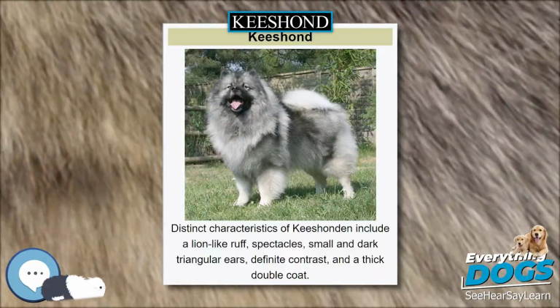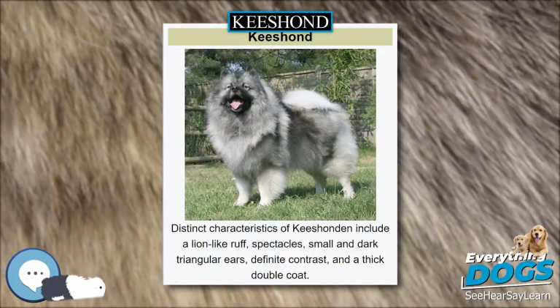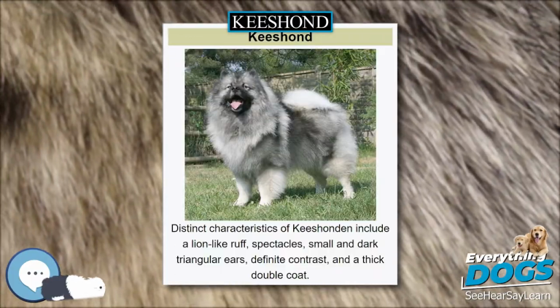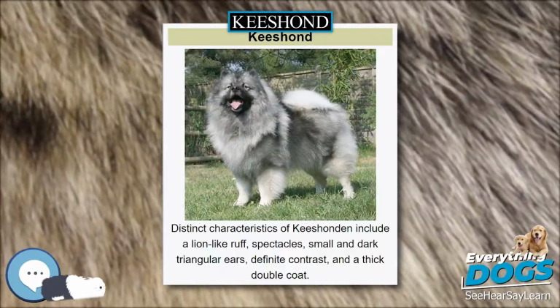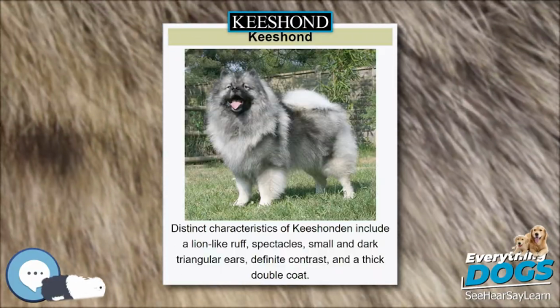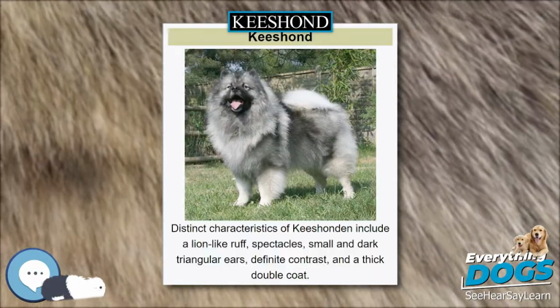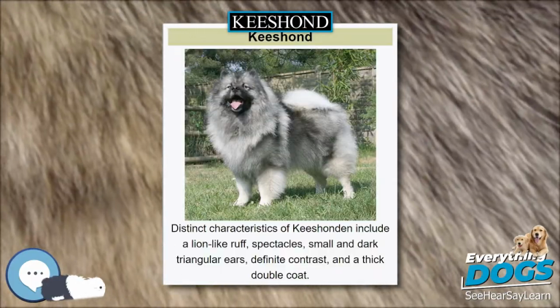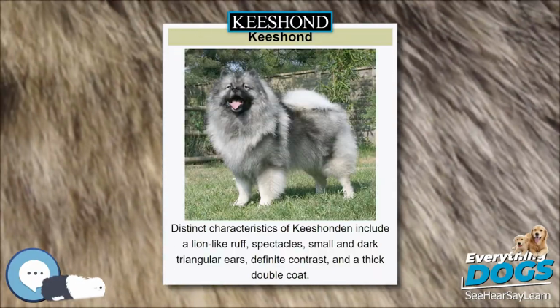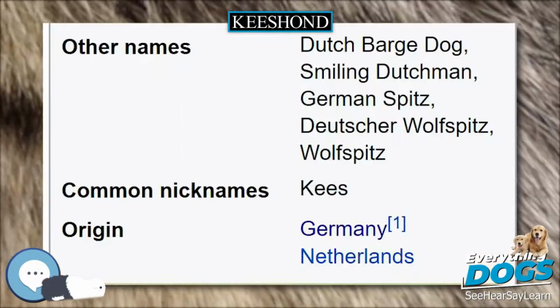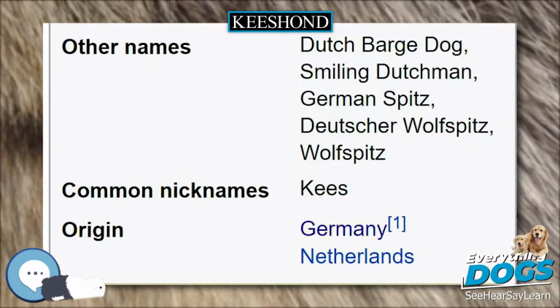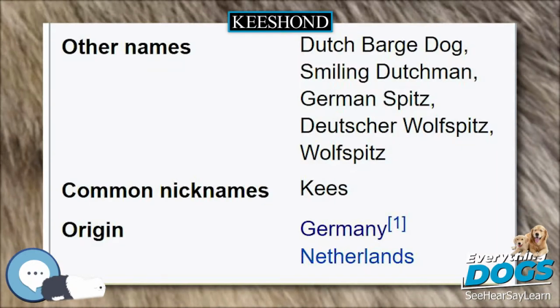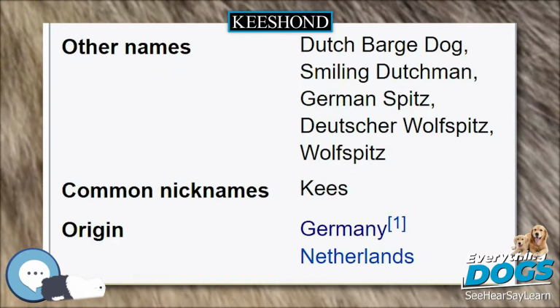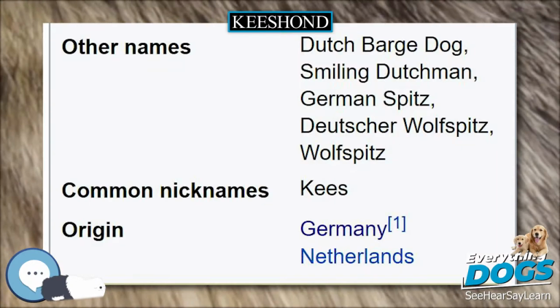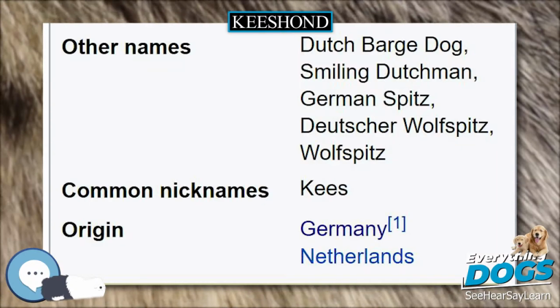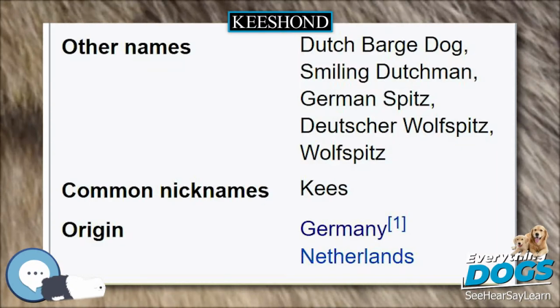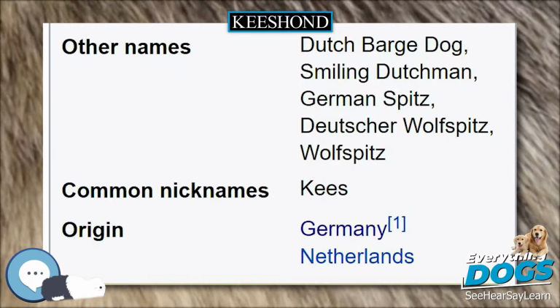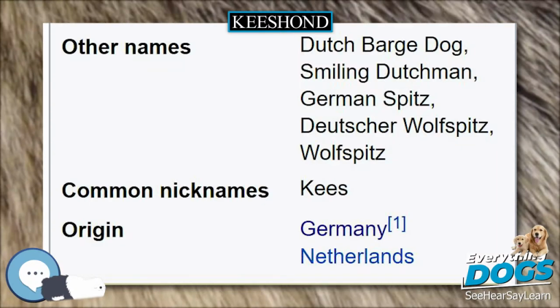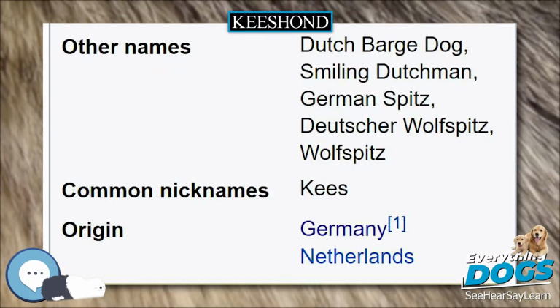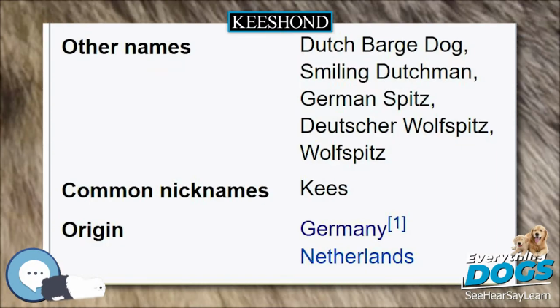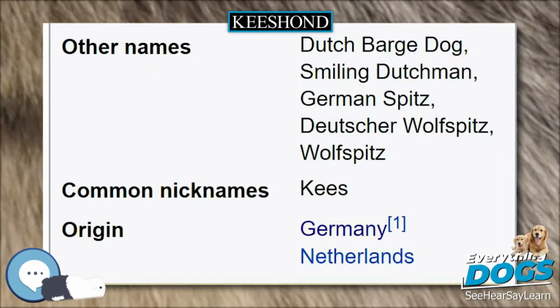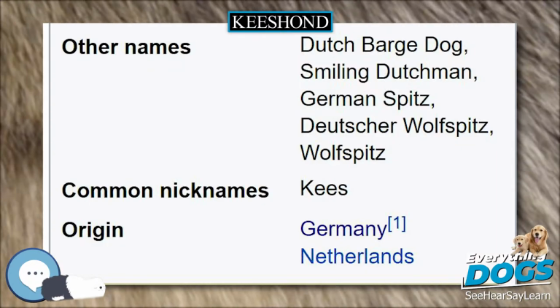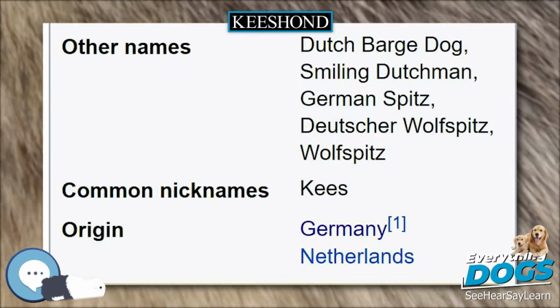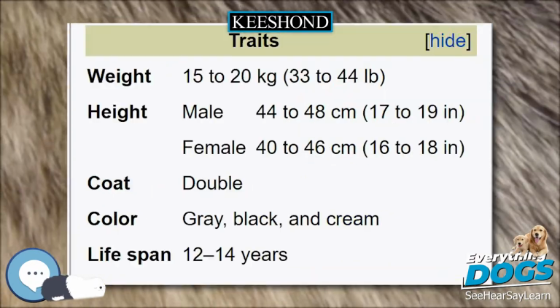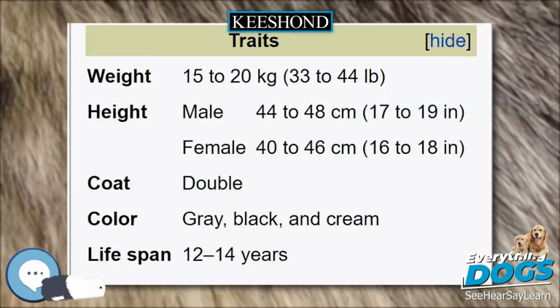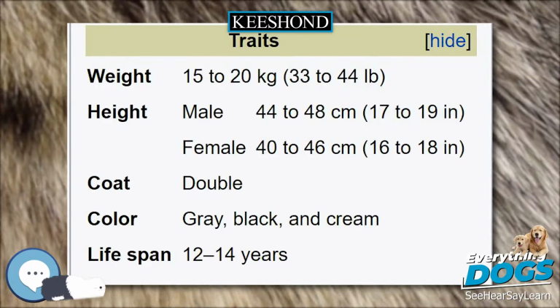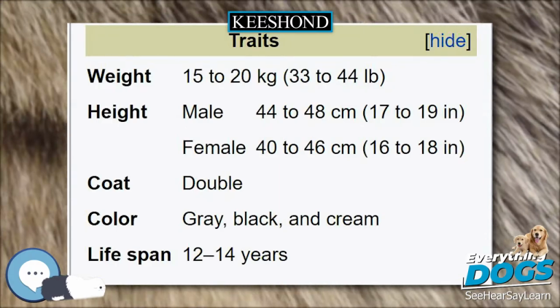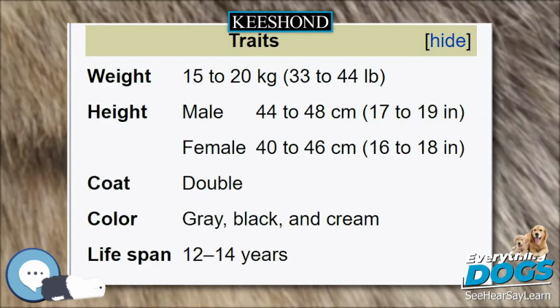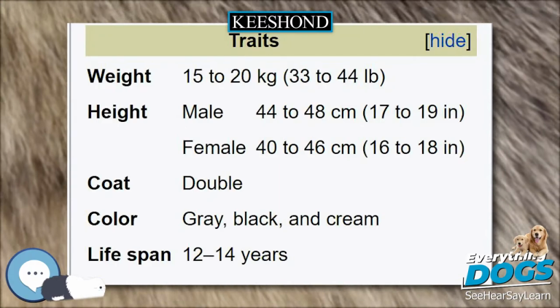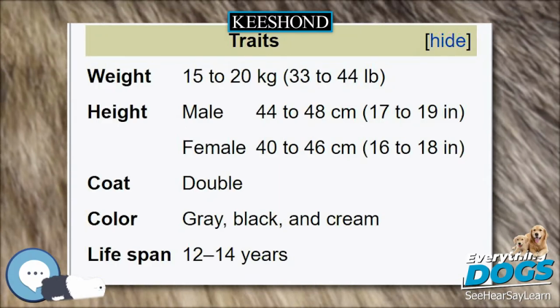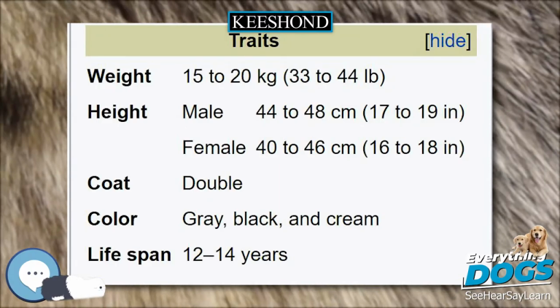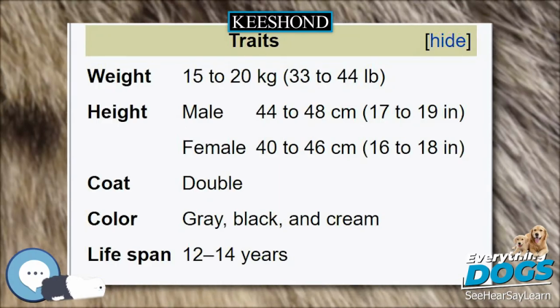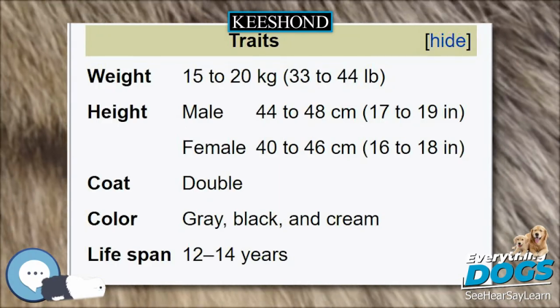In the late 19th century, the breed was developed in England from imports obtained in both the Netherlands and Germany. In 1930, the Keeshond was first registered with the American Kennel Club.